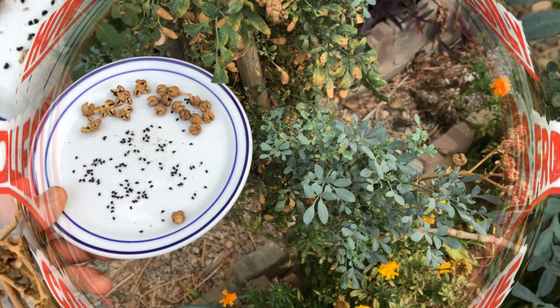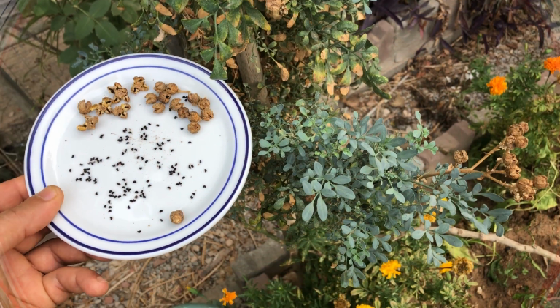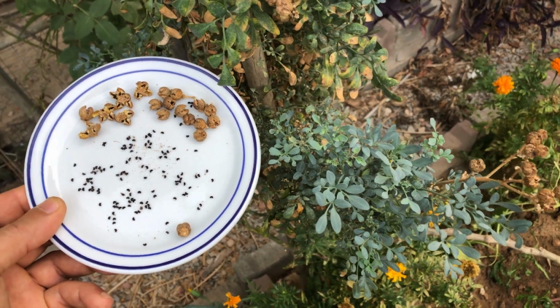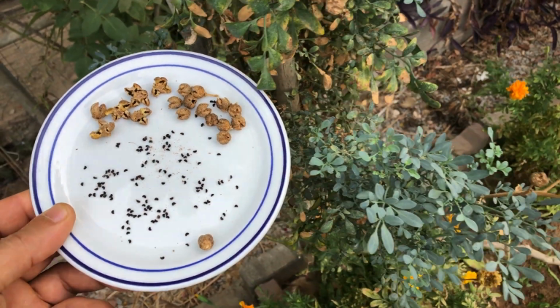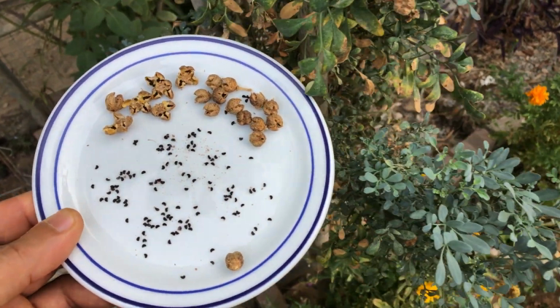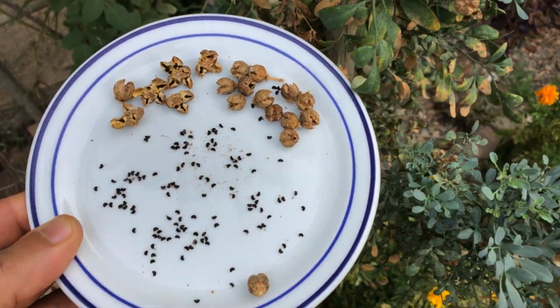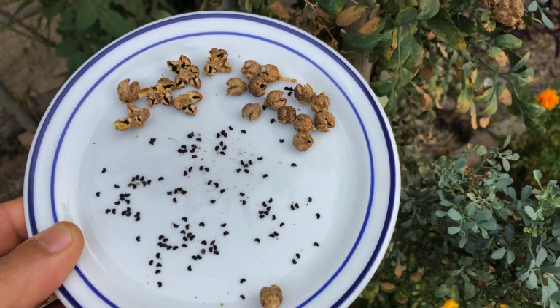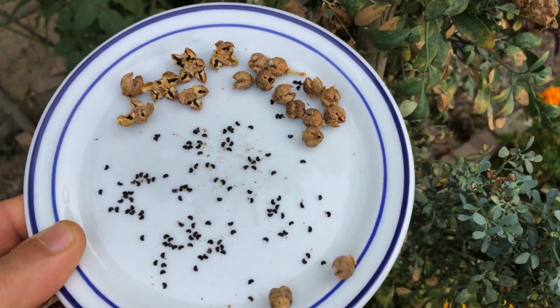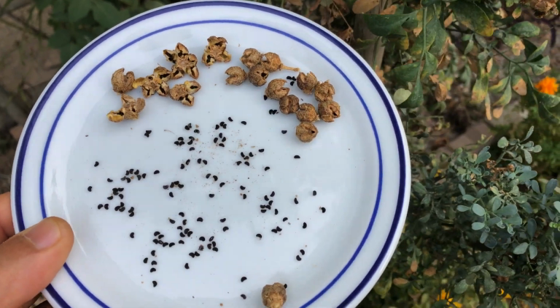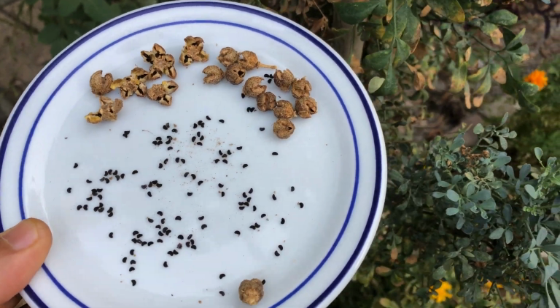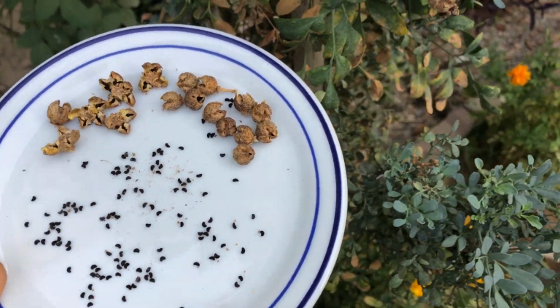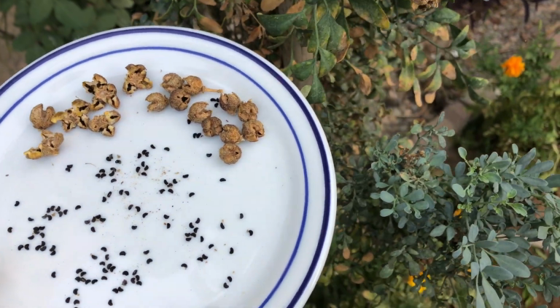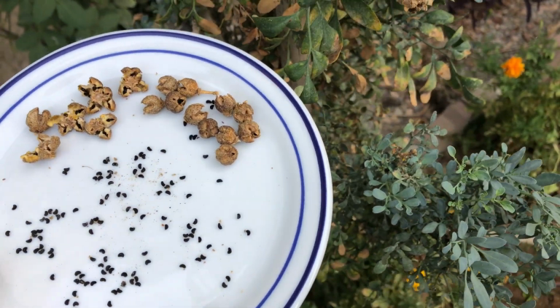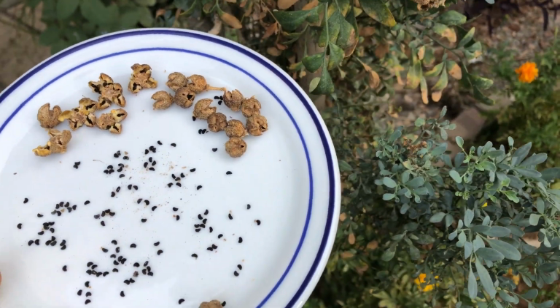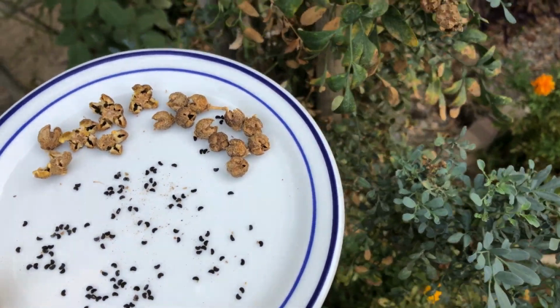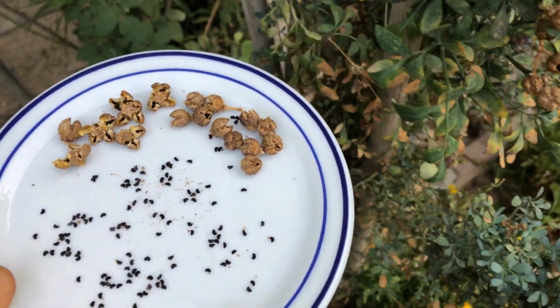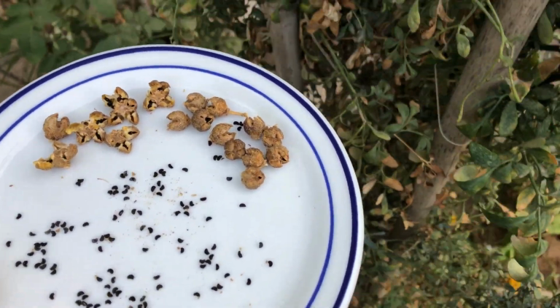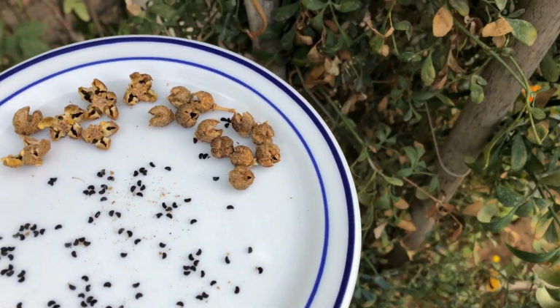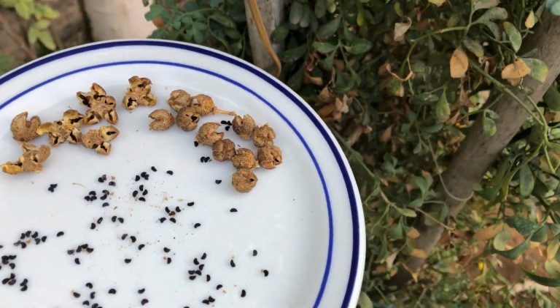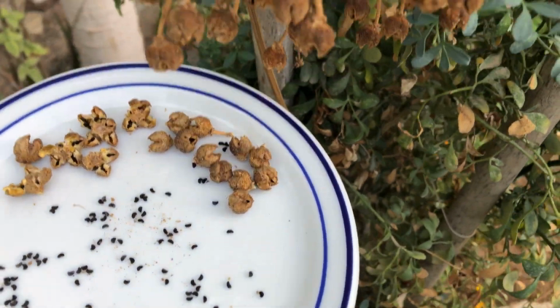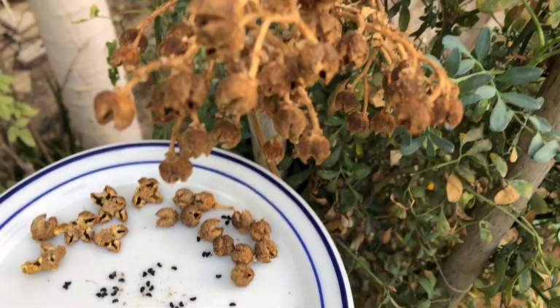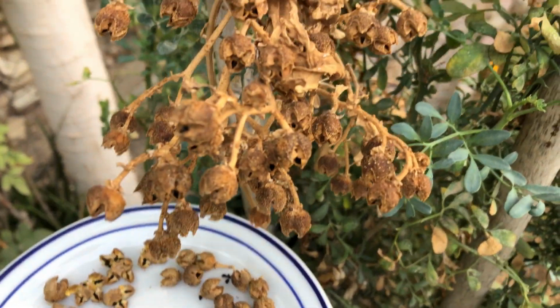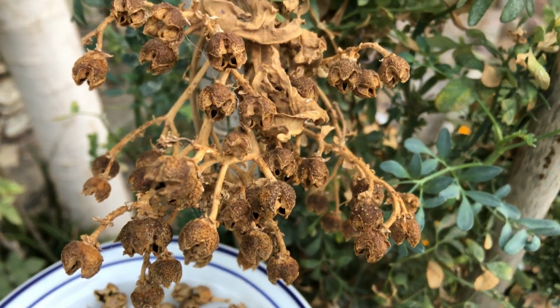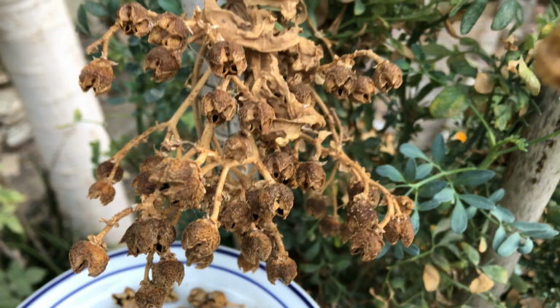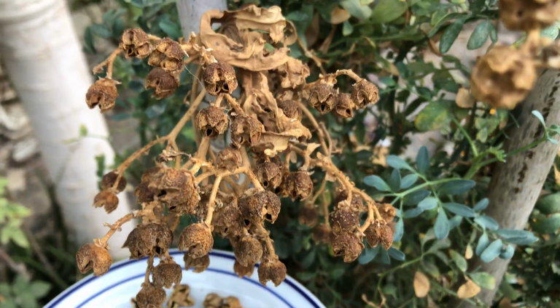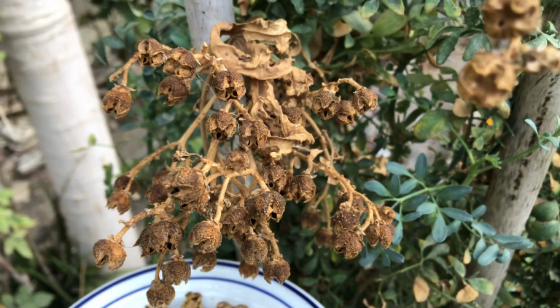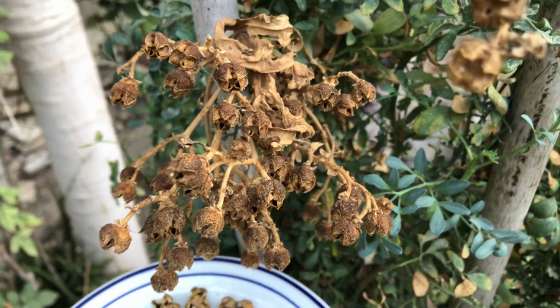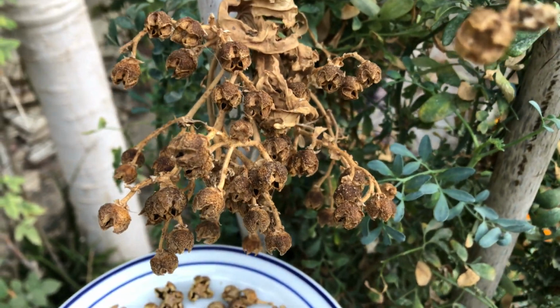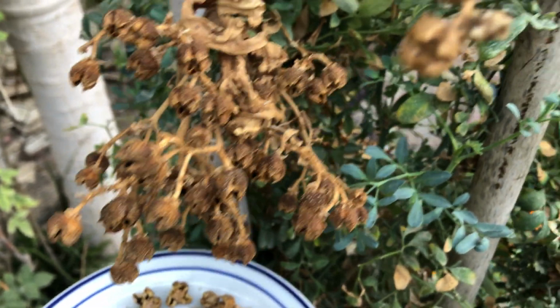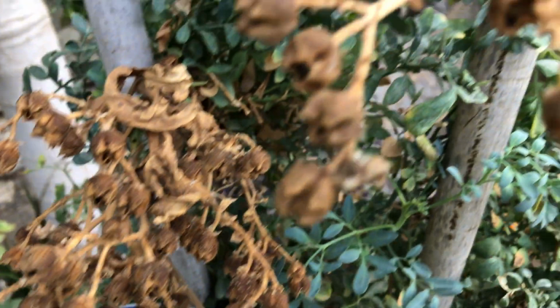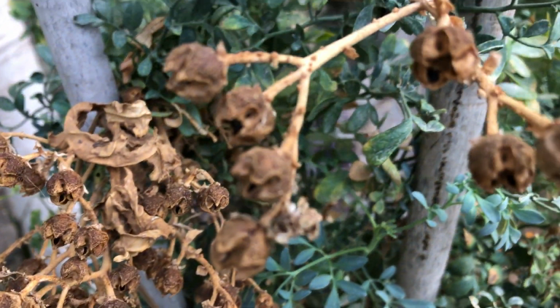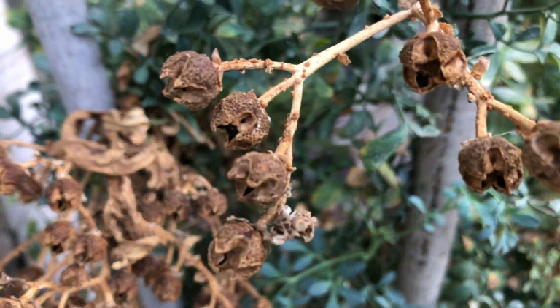Welcome, Green Thumbs. Today, we're tackling a simple but rewarding task, collecting rue seeds. It's the key to expanding your garden and enjoying the beautiful, aromatic rue for years to come.